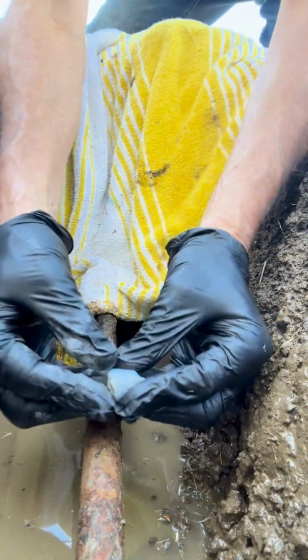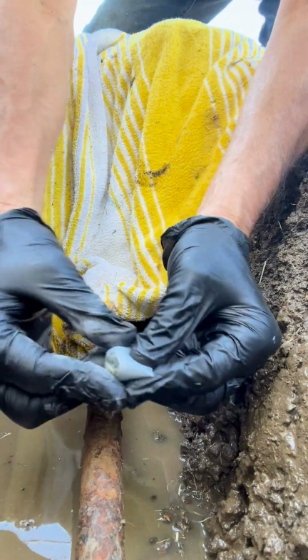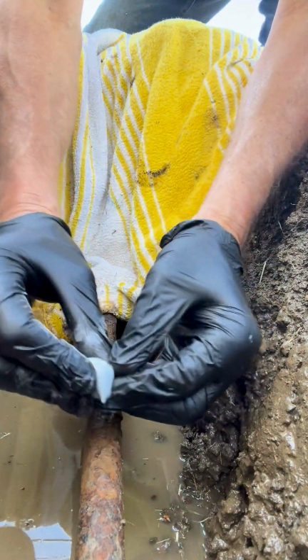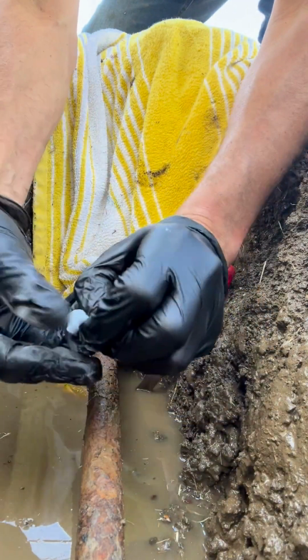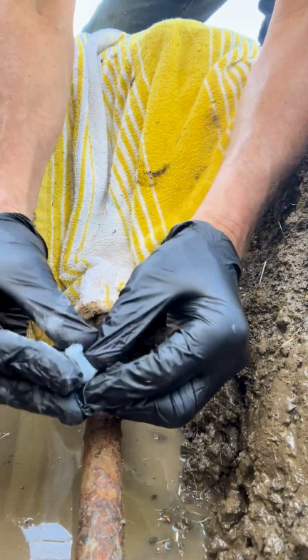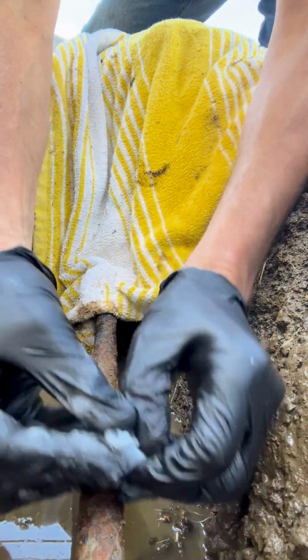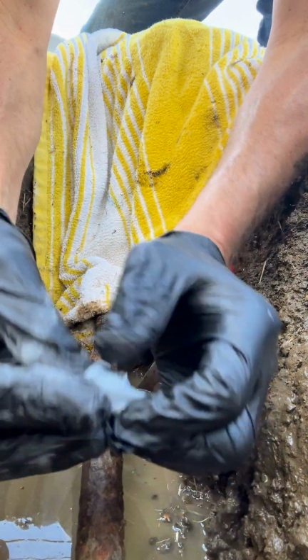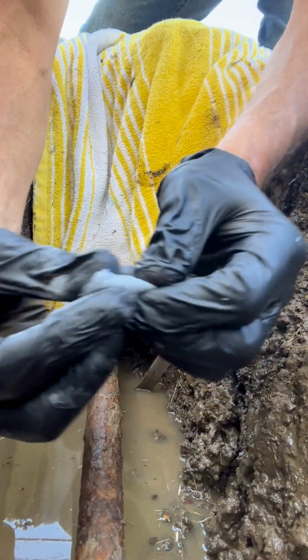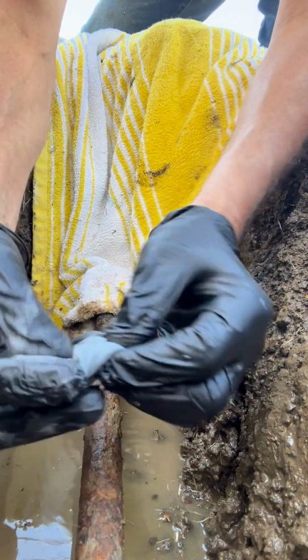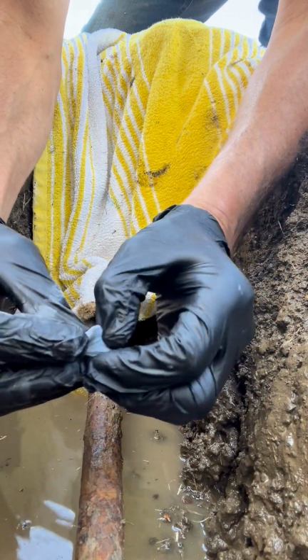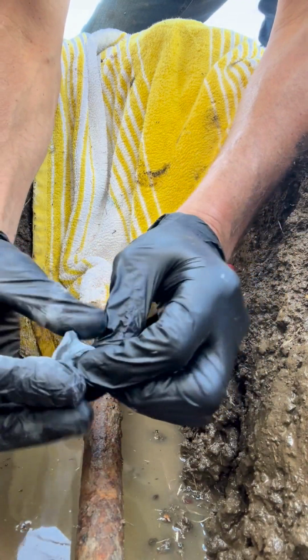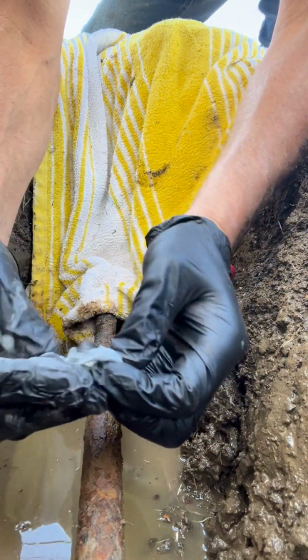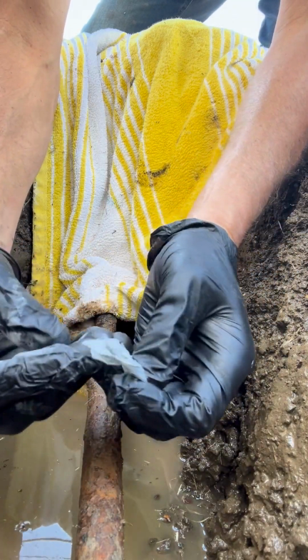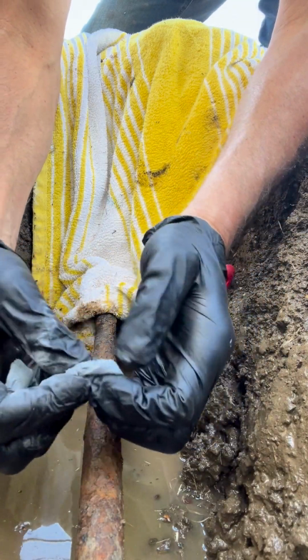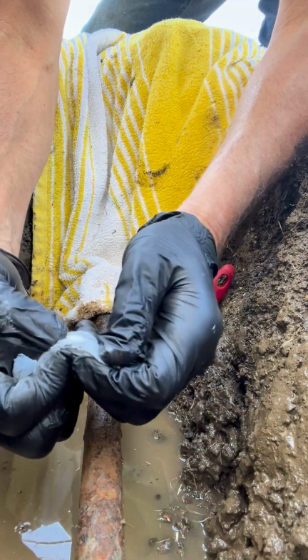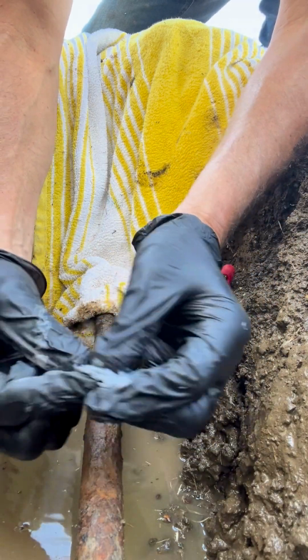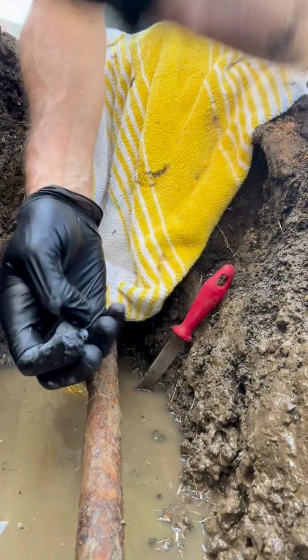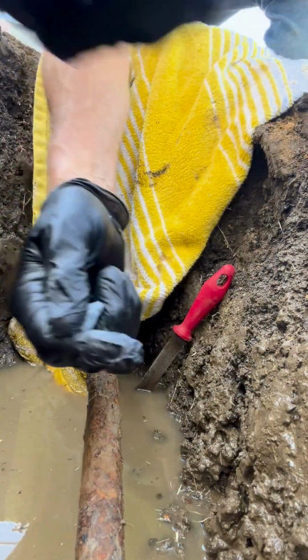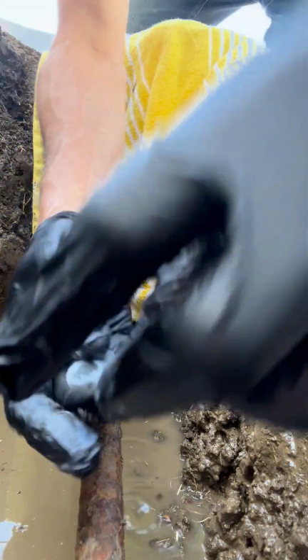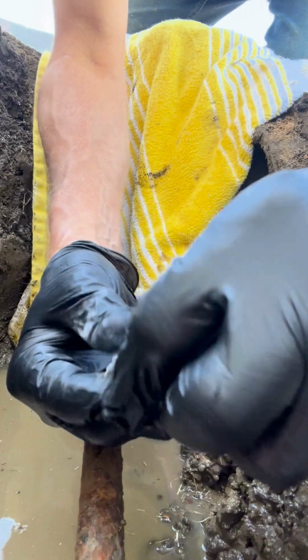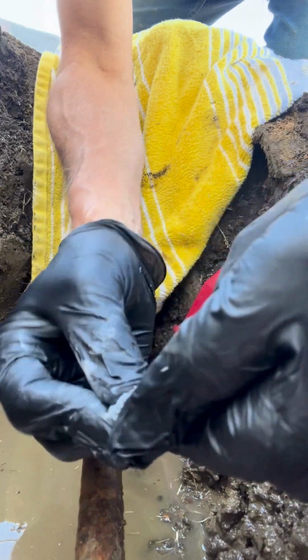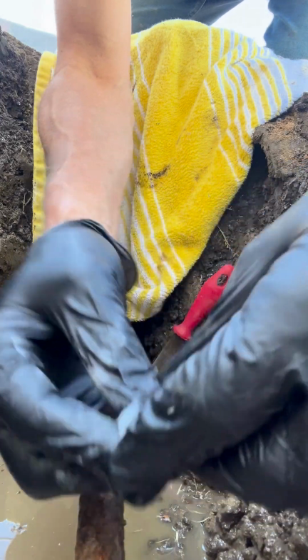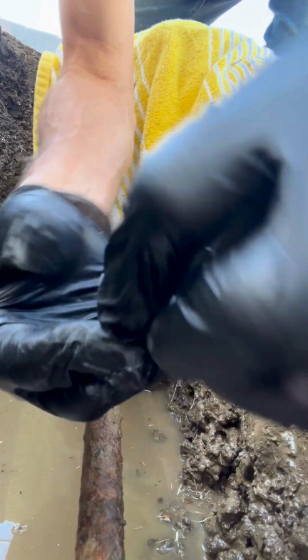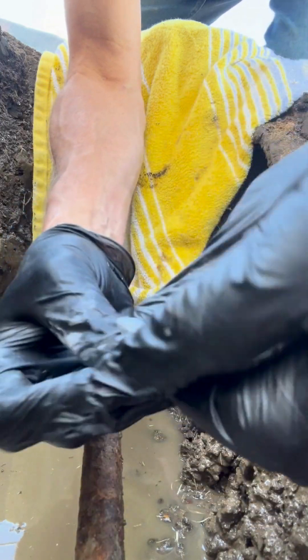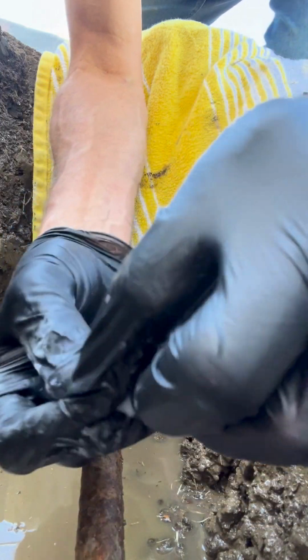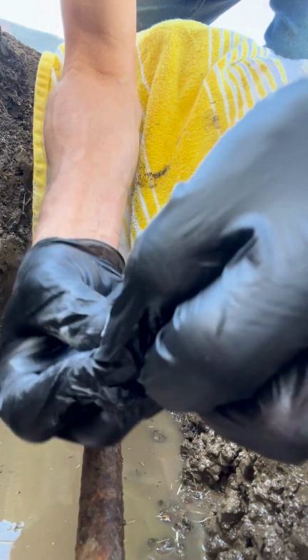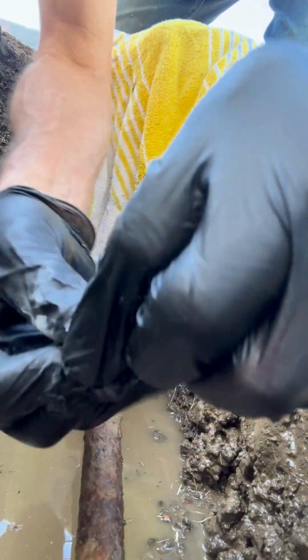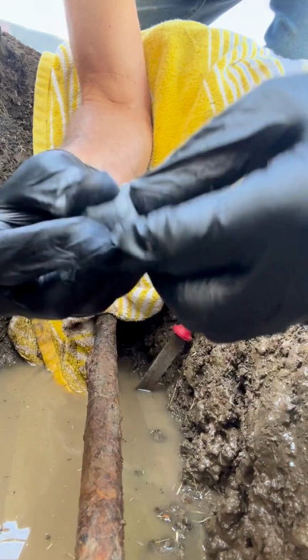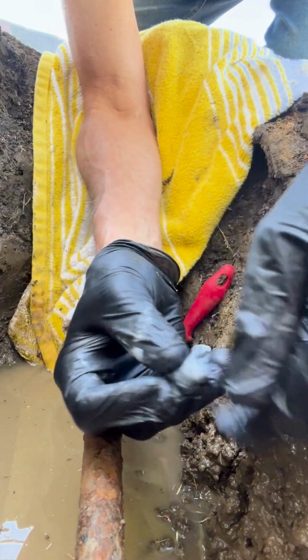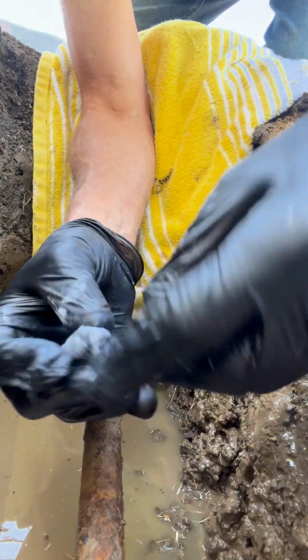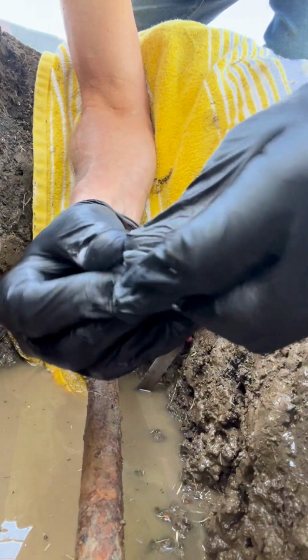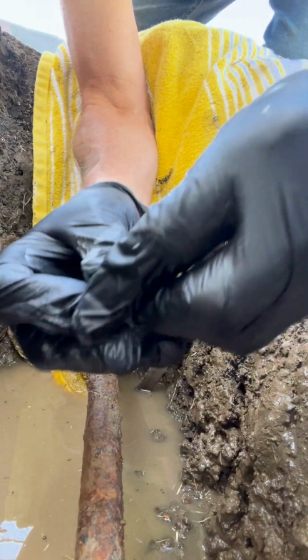Now I'm going to mix the epoxy putty. First, remove the clear plastics around the outside. Mix the tan center material with the gray outer material until it's all the same color. It's important to mix it firmly.